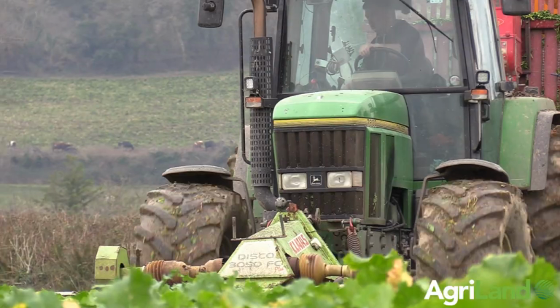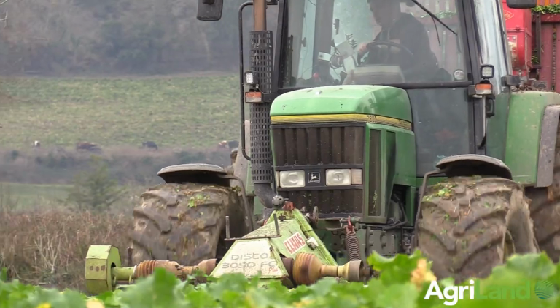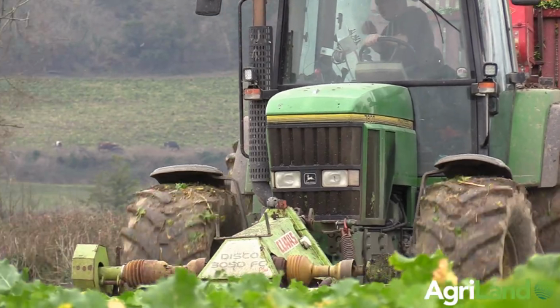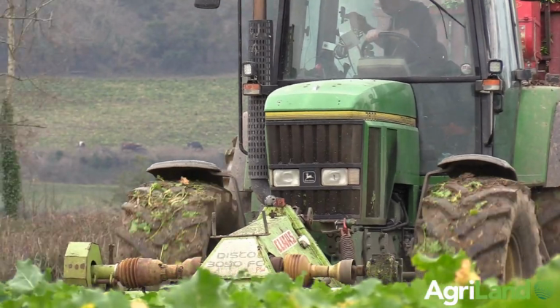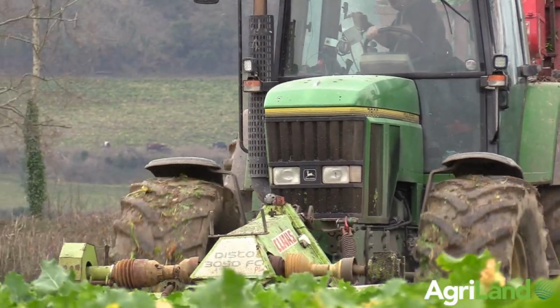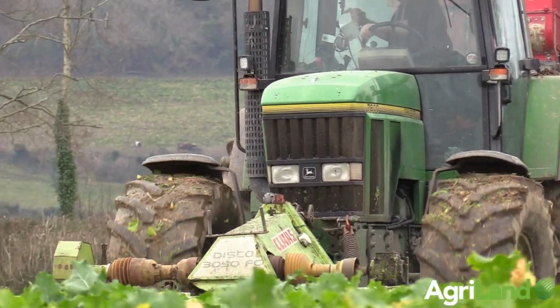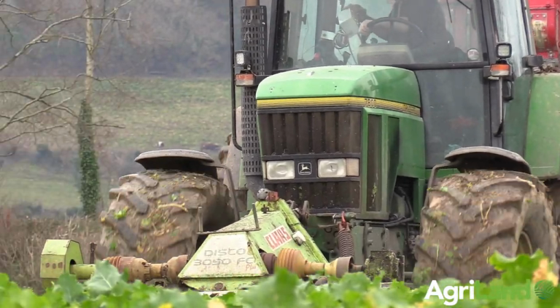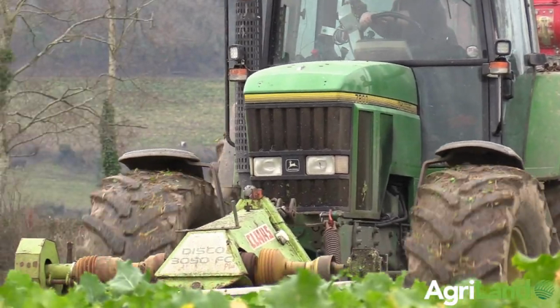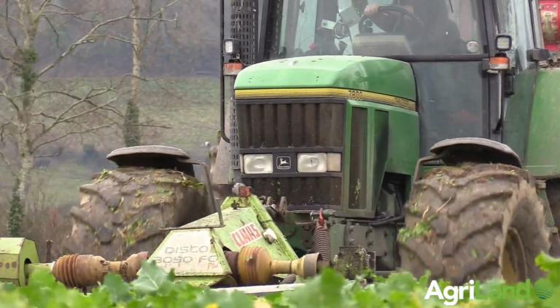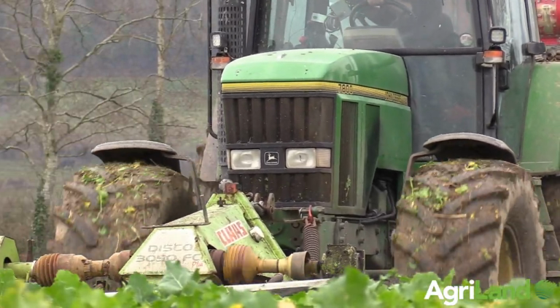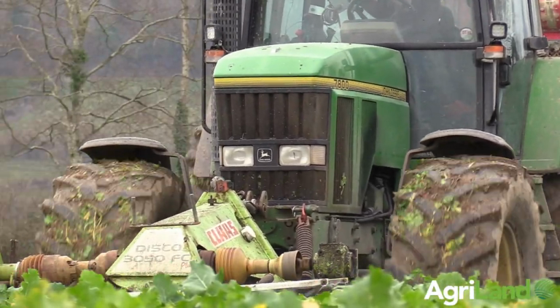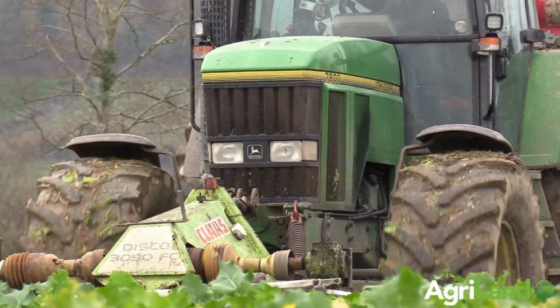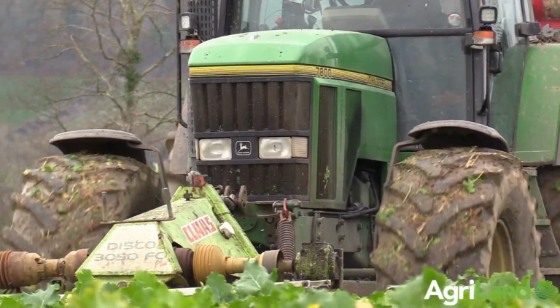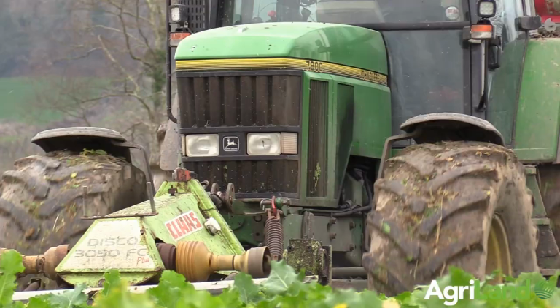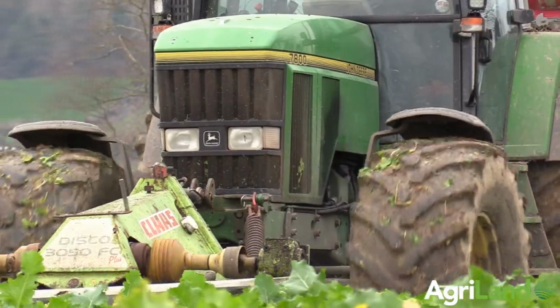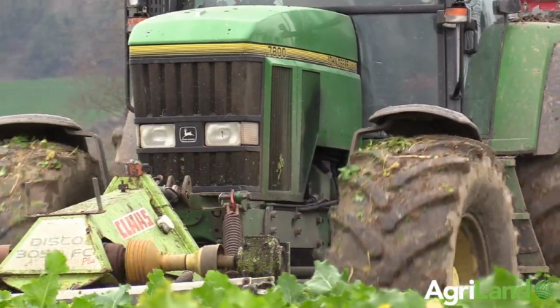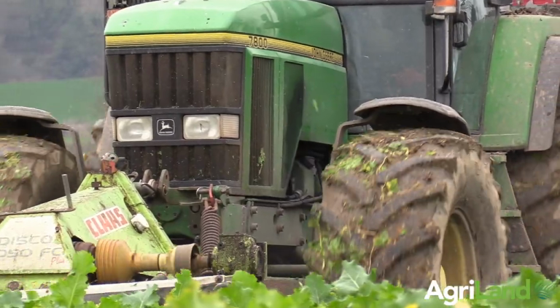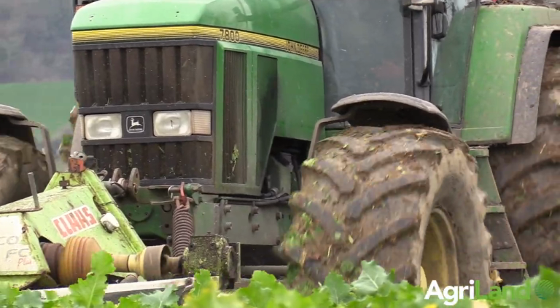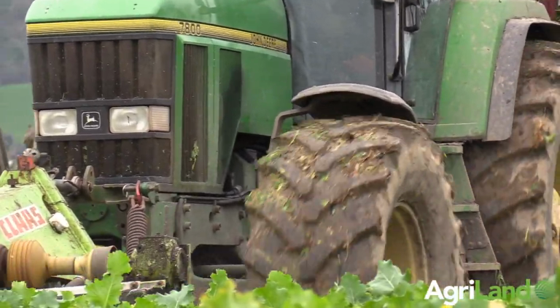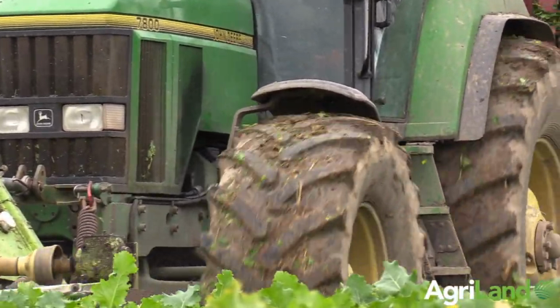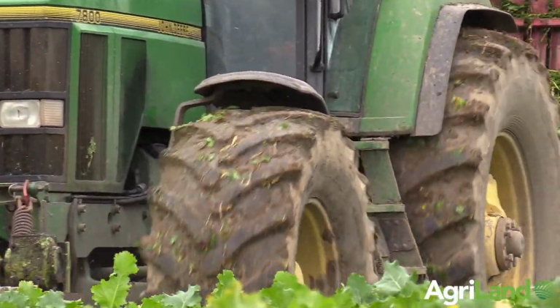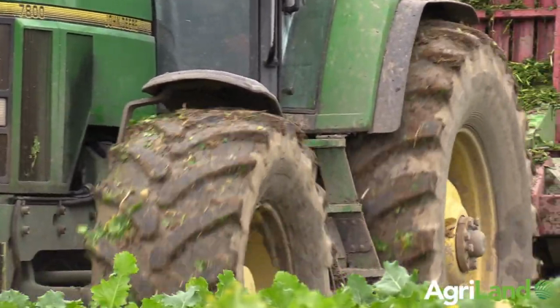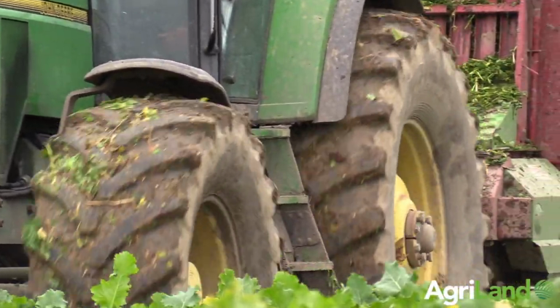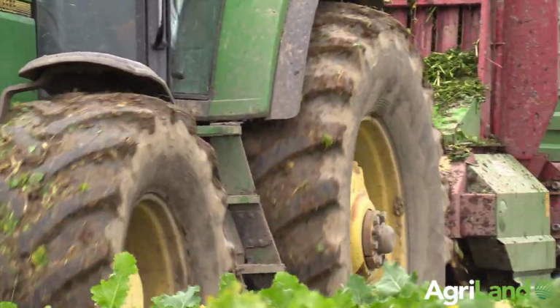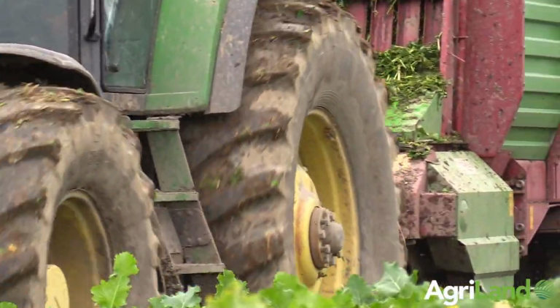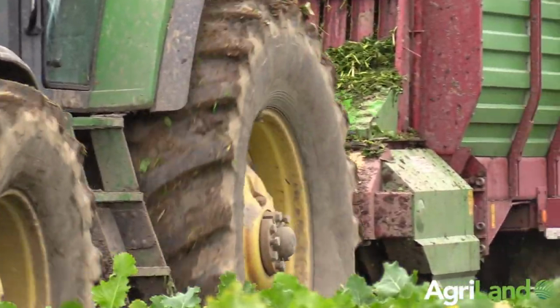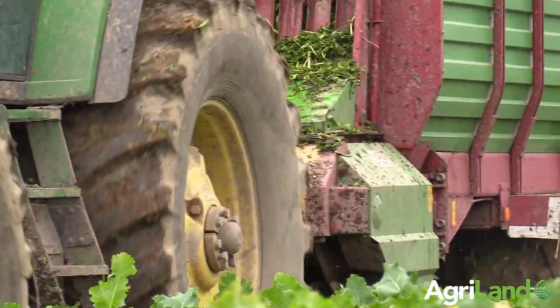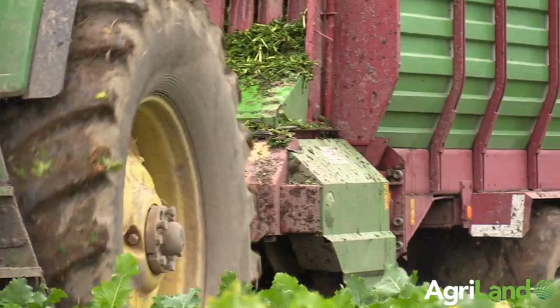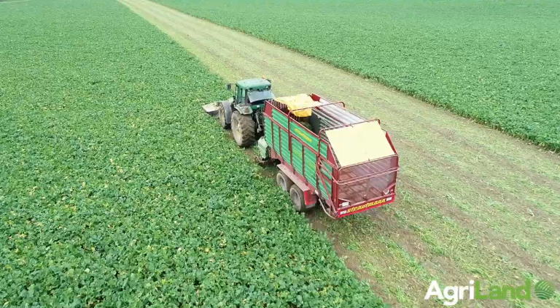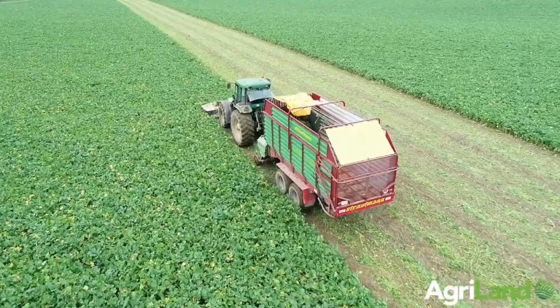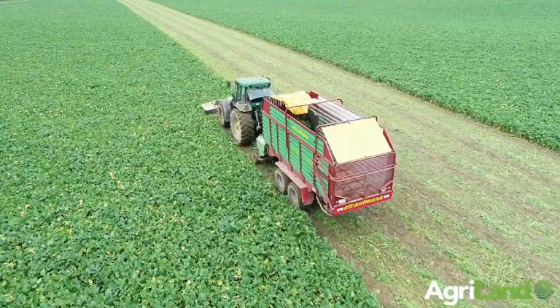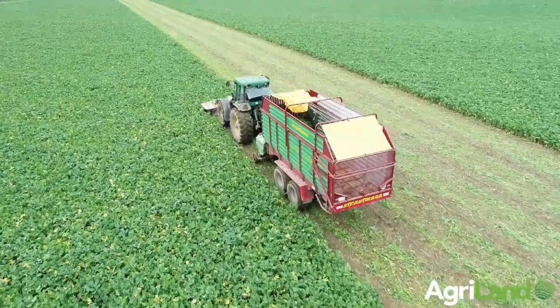We tried first with a 6910. We have a John Deere 6910 and a zero grazer, and realistically once the kale got anywhere heavy, the zero grazer wasn't up to the job. So we needed something bigger.